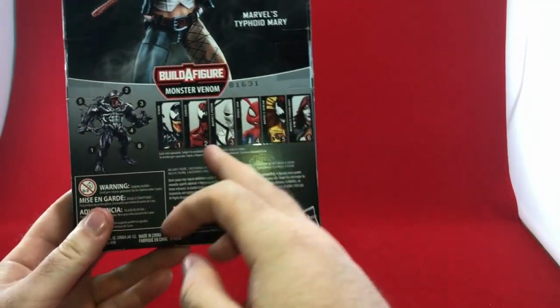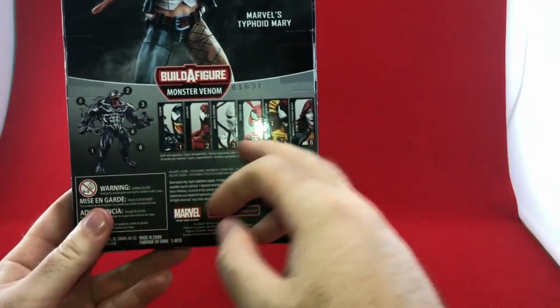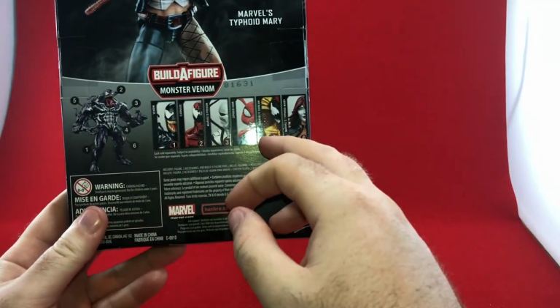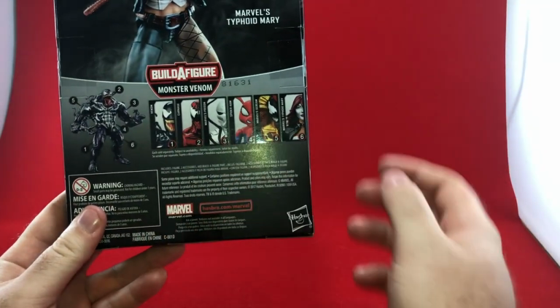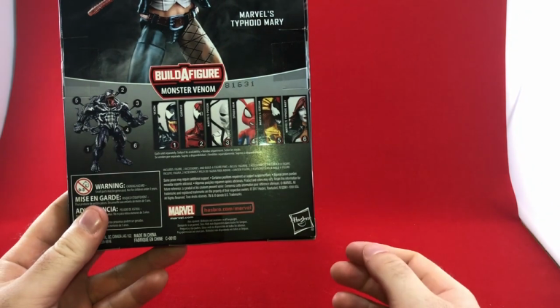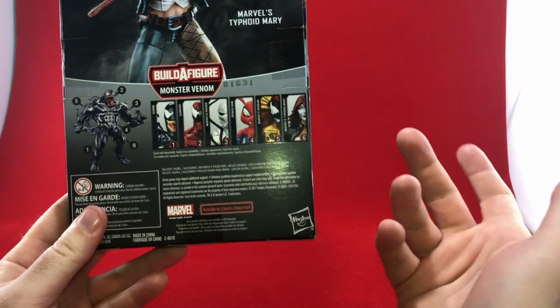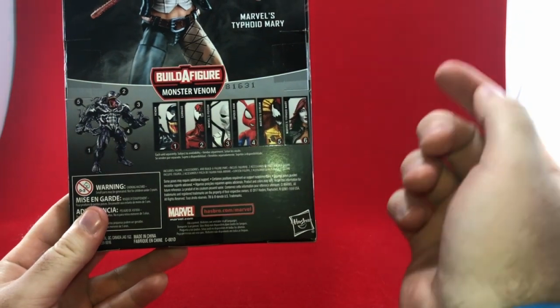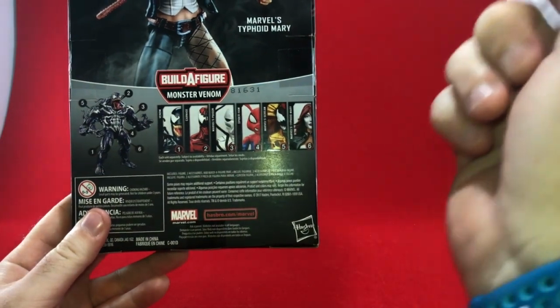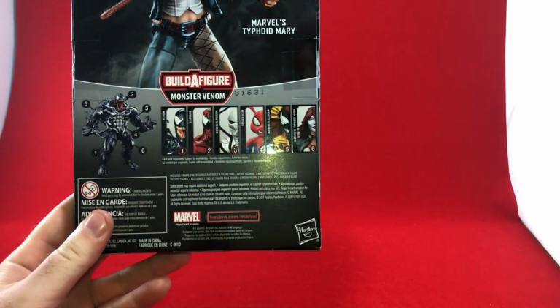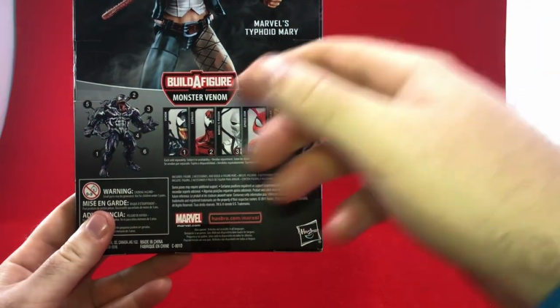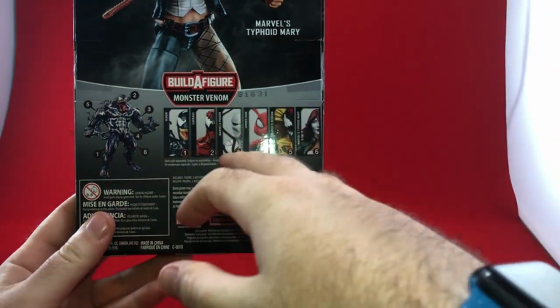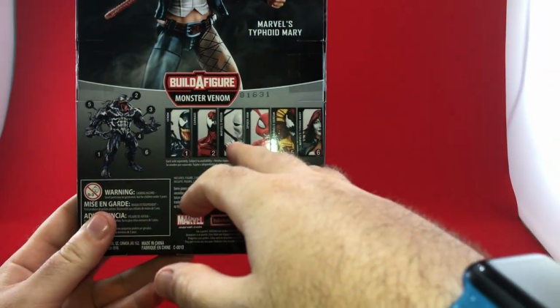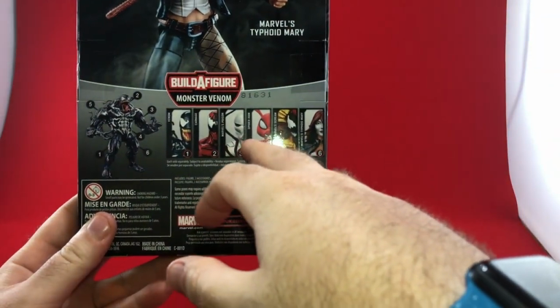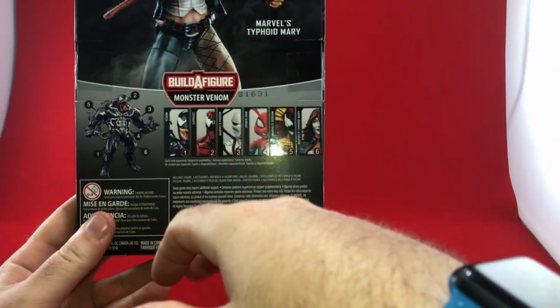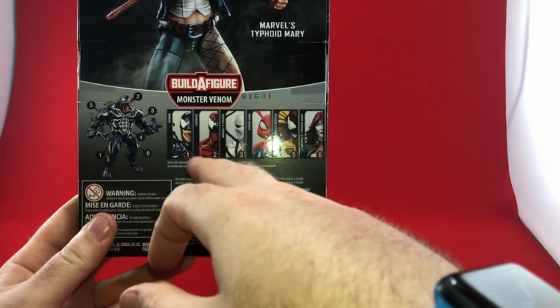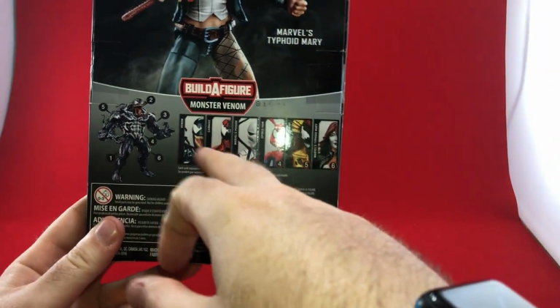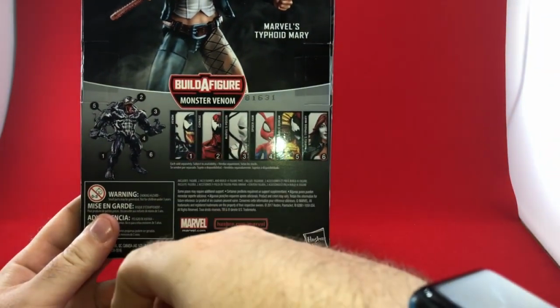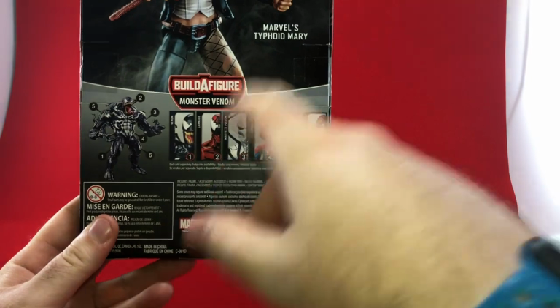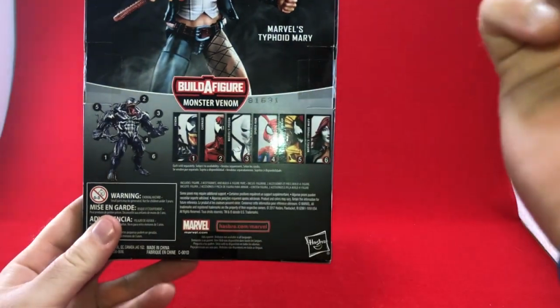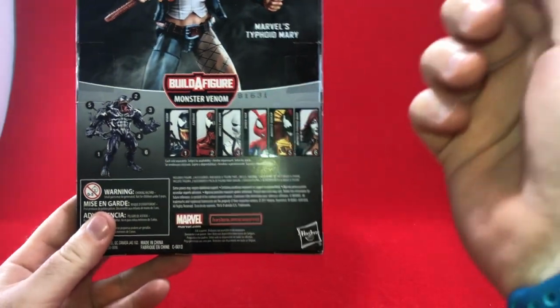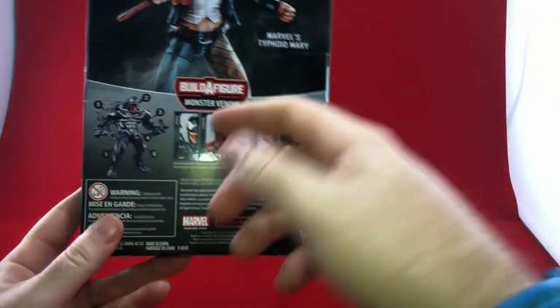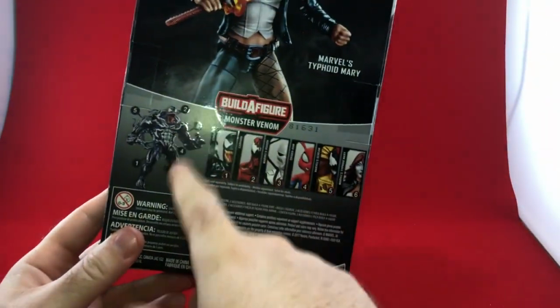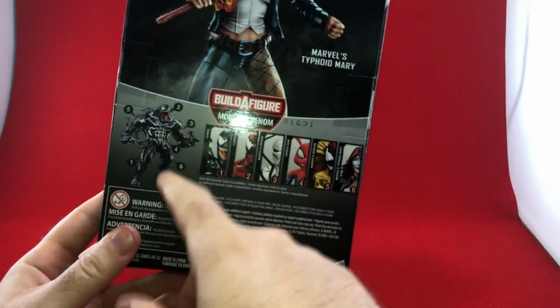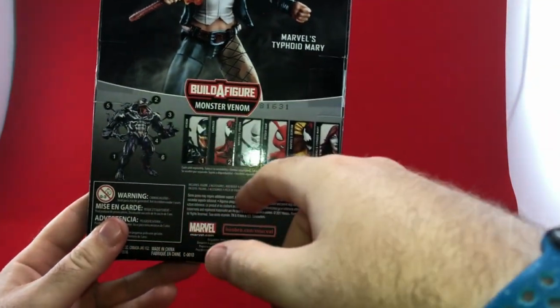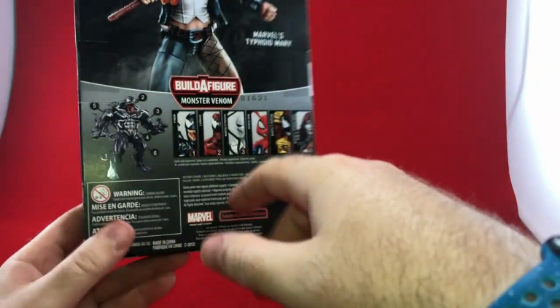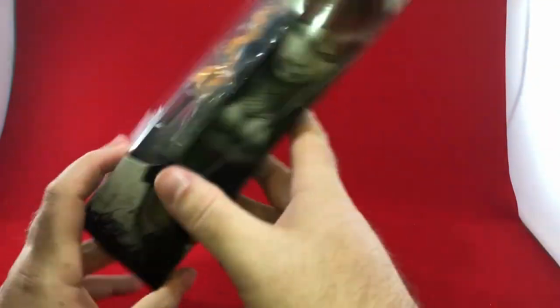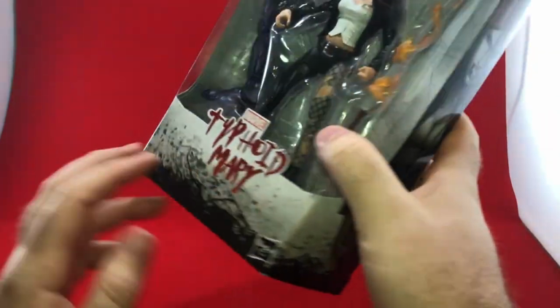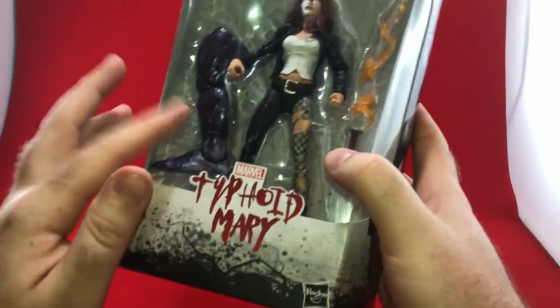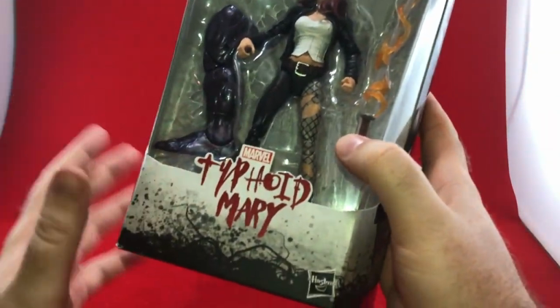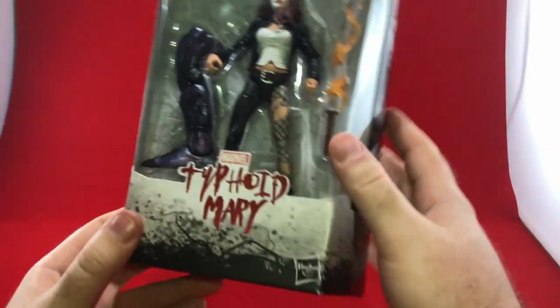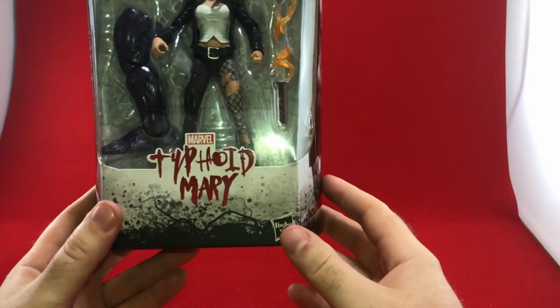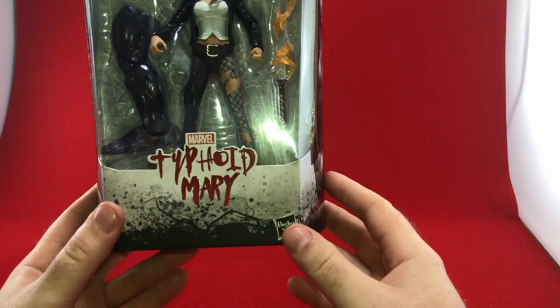Here are the other Build-A-Figures which we are also unboxing and reviewing. We've already done Spider-Ham and we've already done Carnage. For Typhoid Mary, here's the Monster Venom BAF piece — you get a leg in here for him.